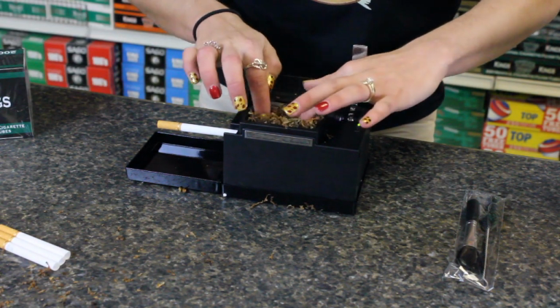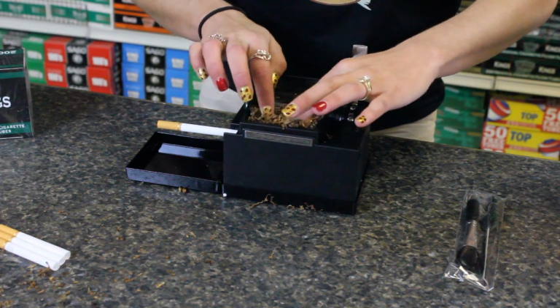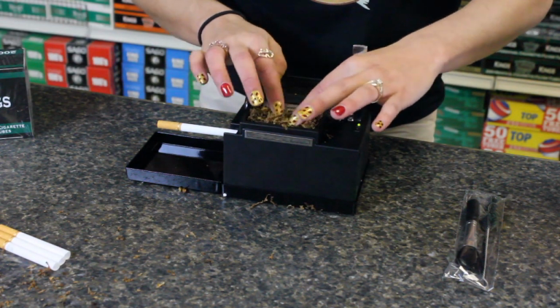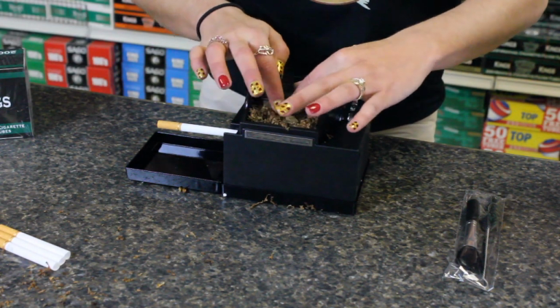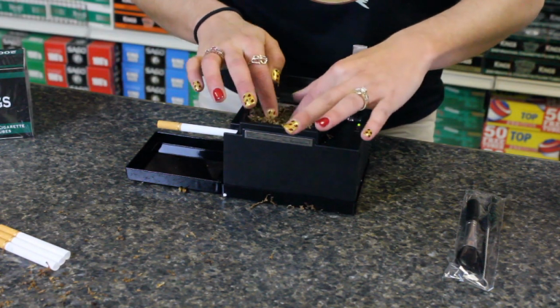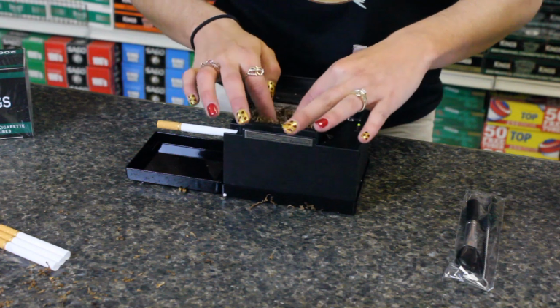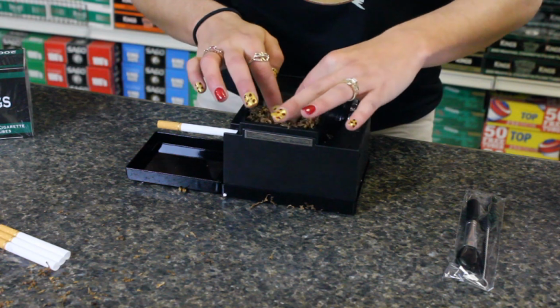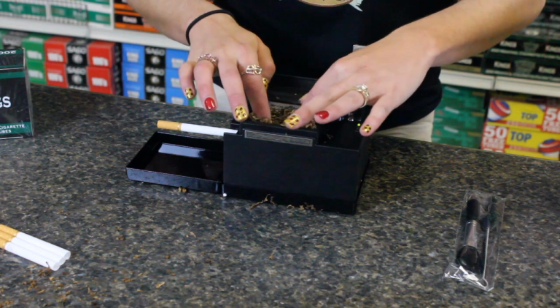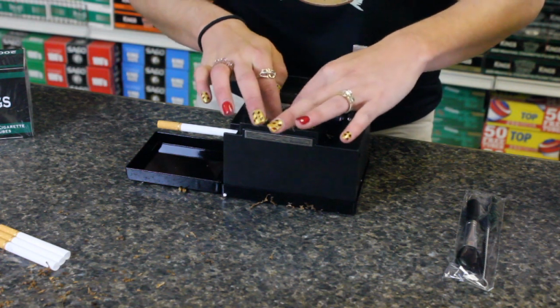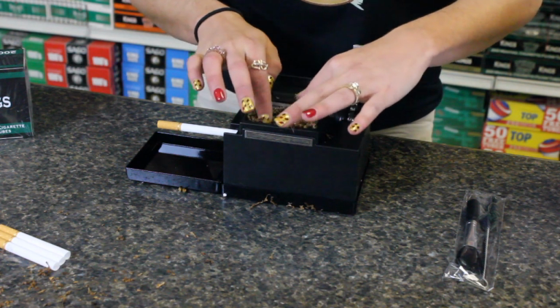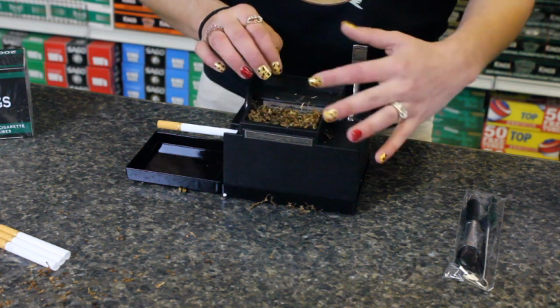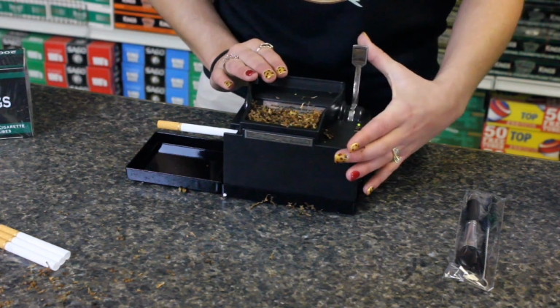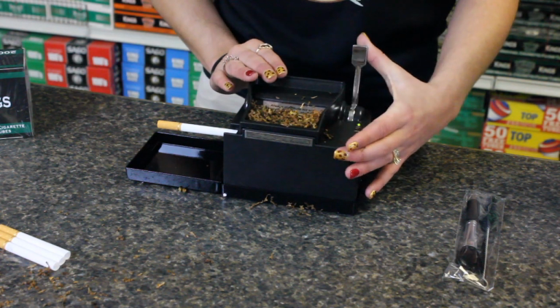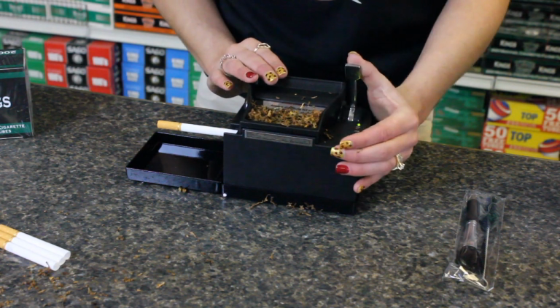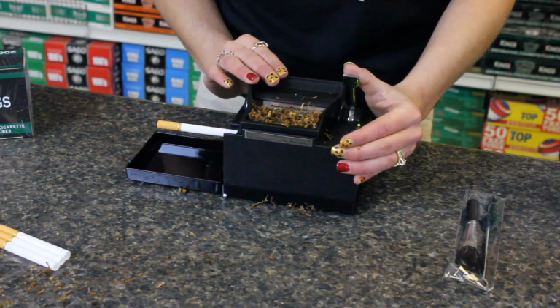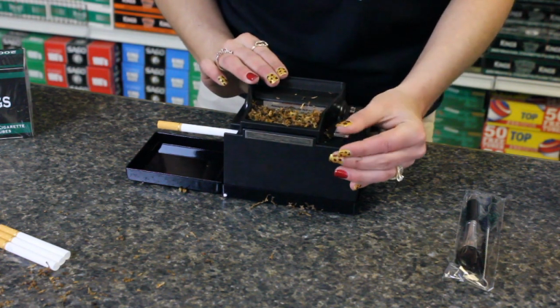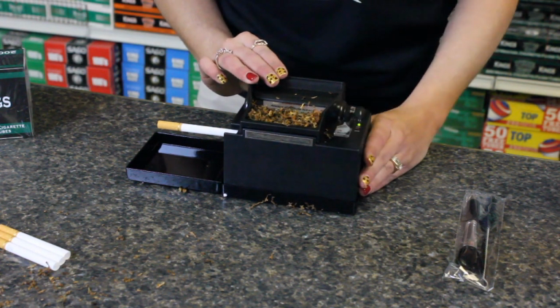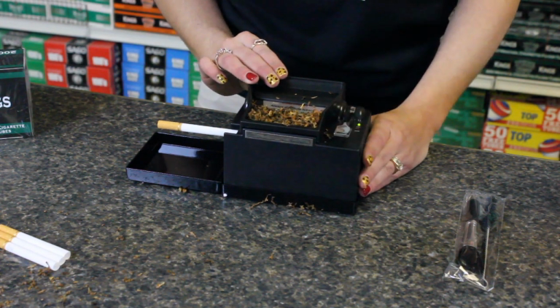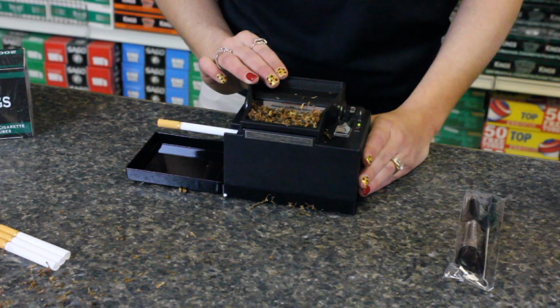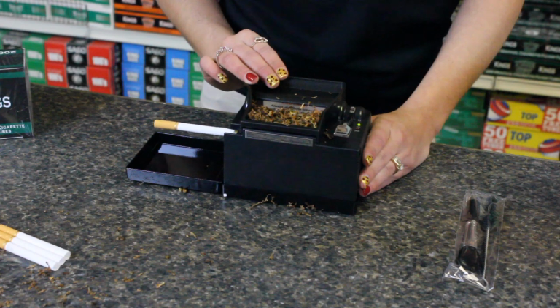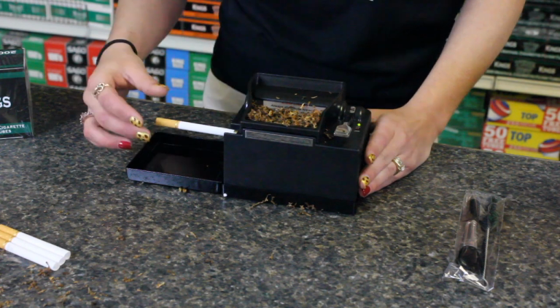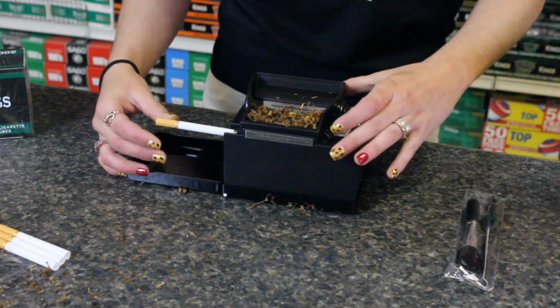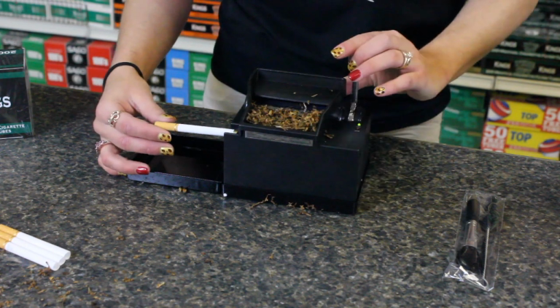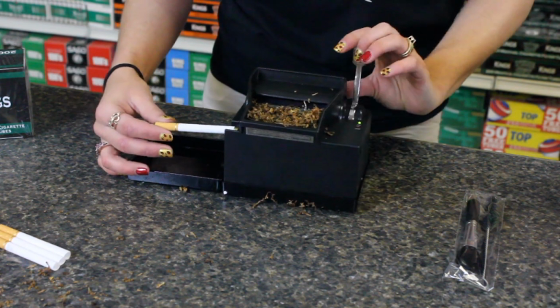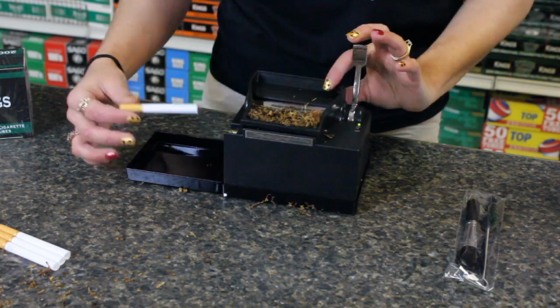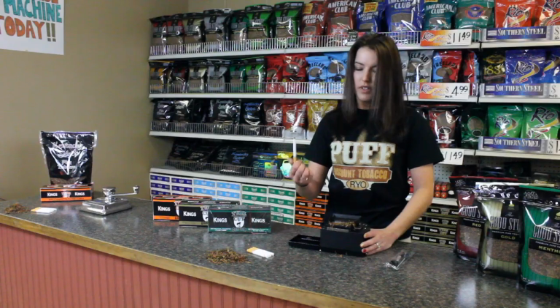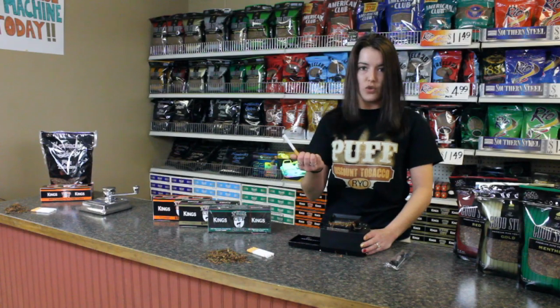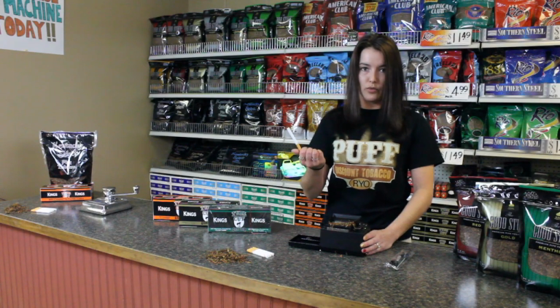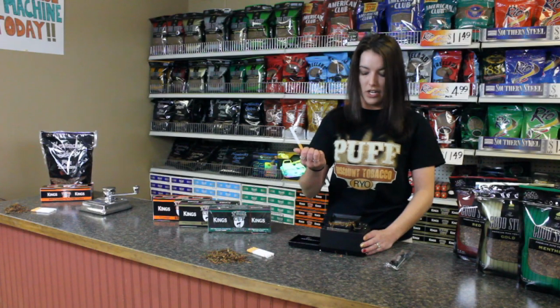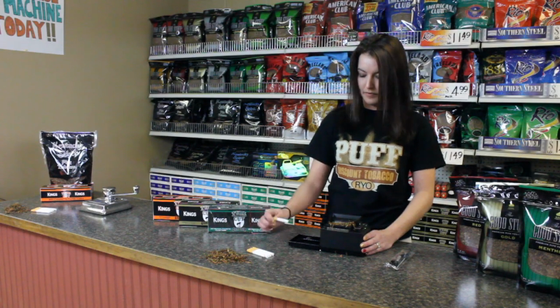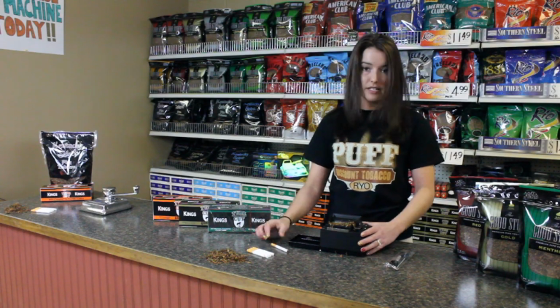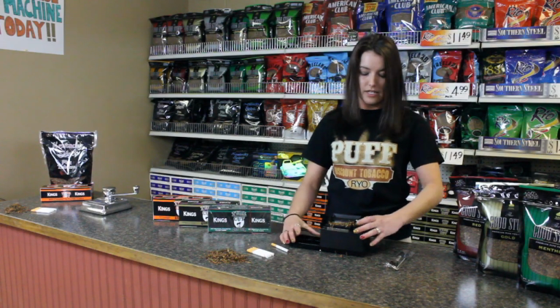You want to tuck your corners and kind of leave it nice and loose, and then you push this button down and you have a rolled cigarette. Easy as that.